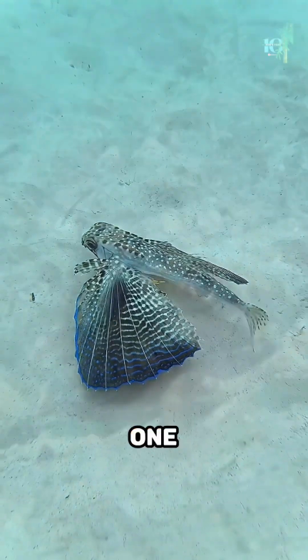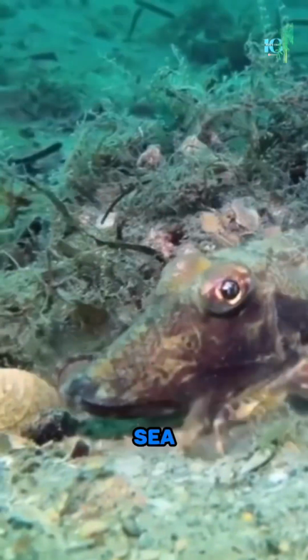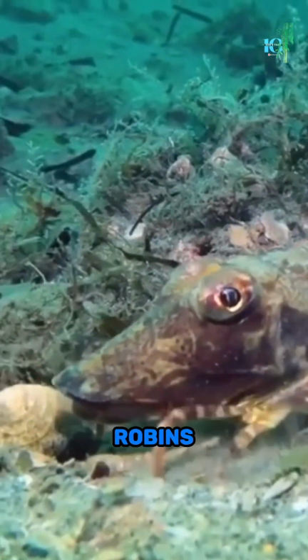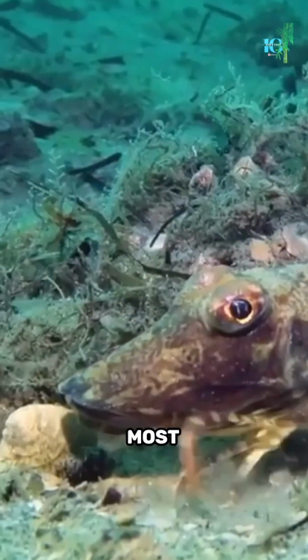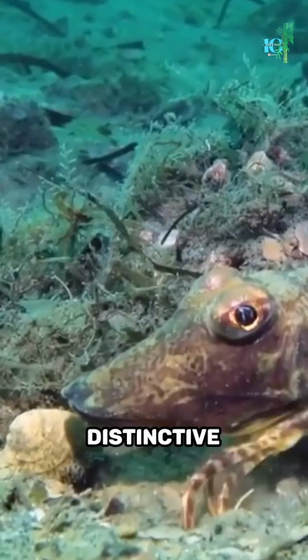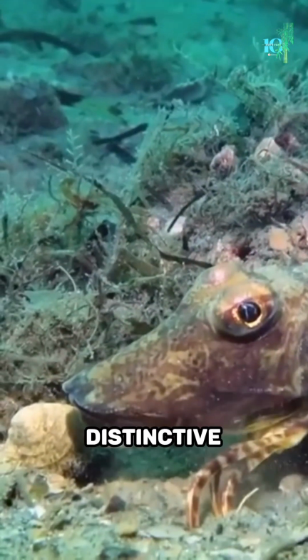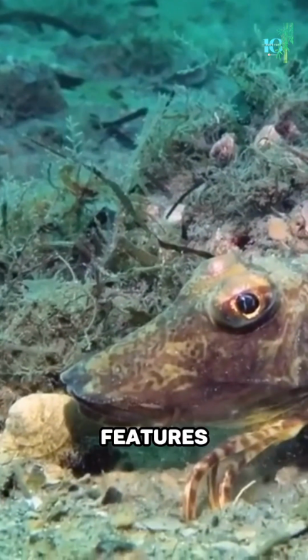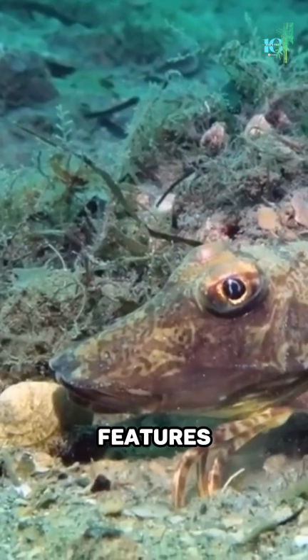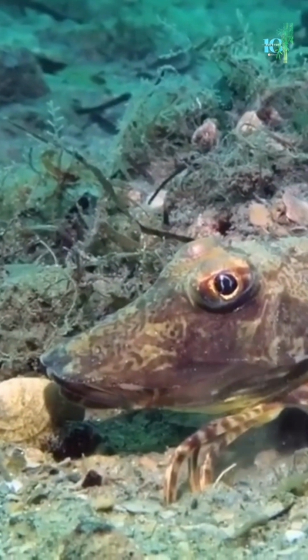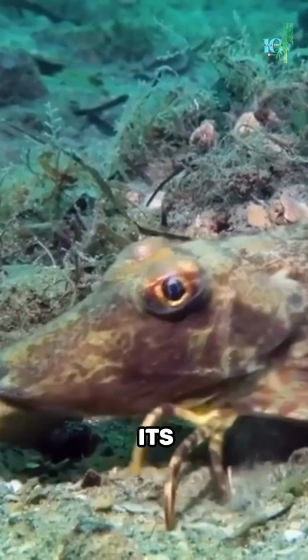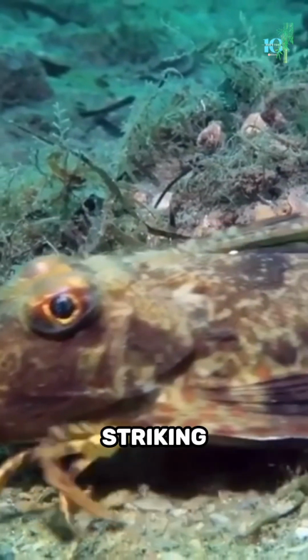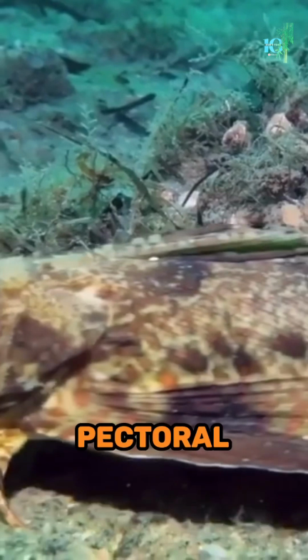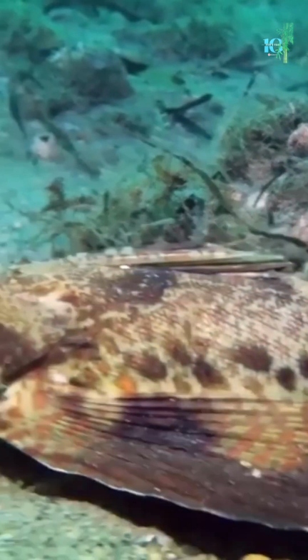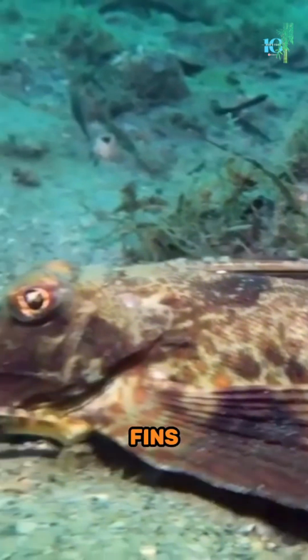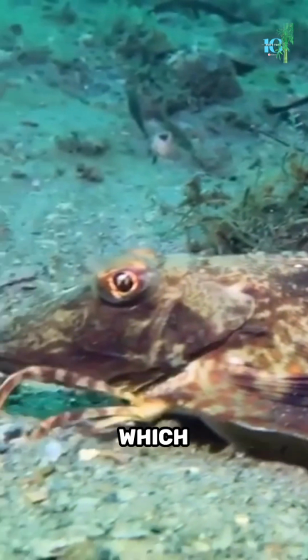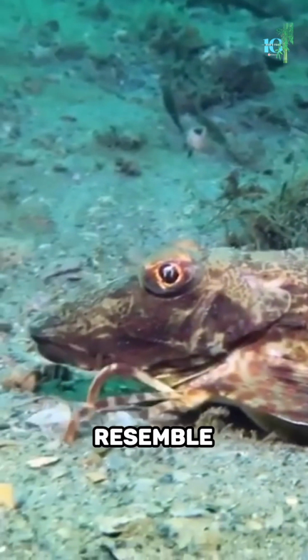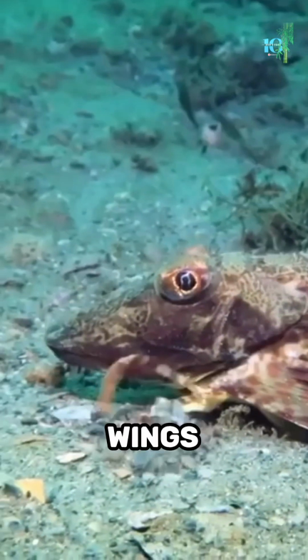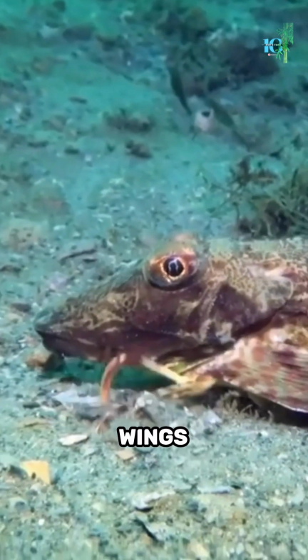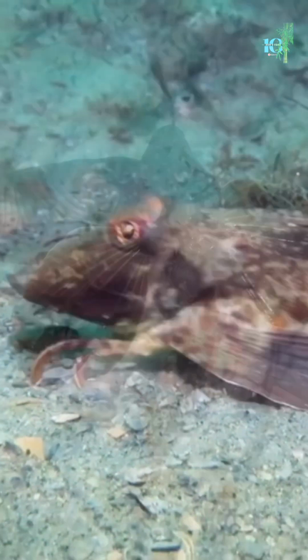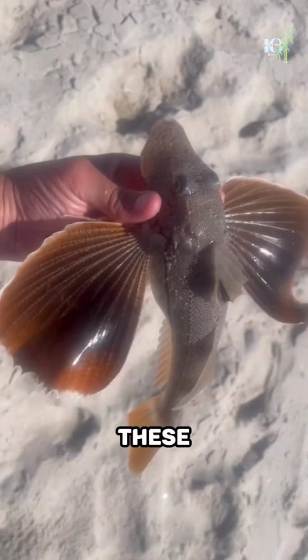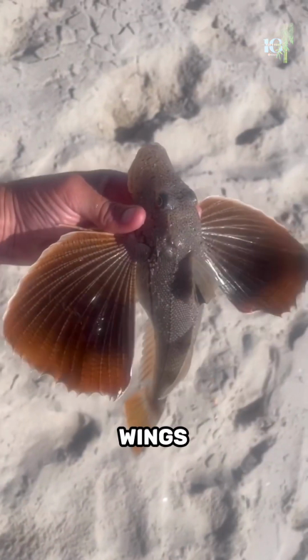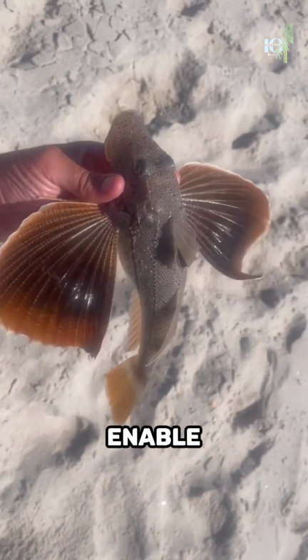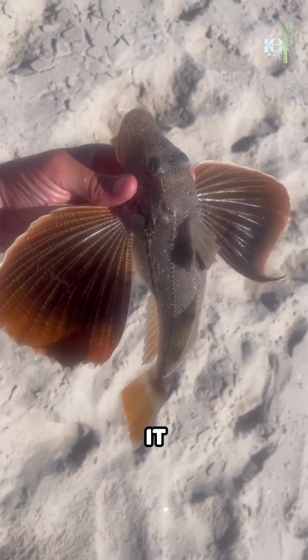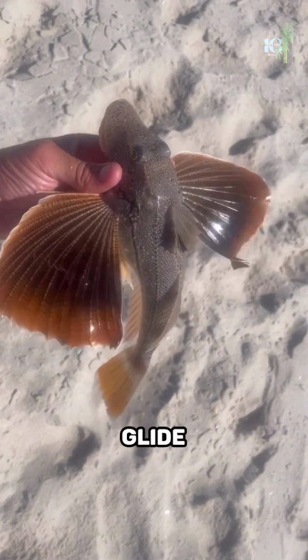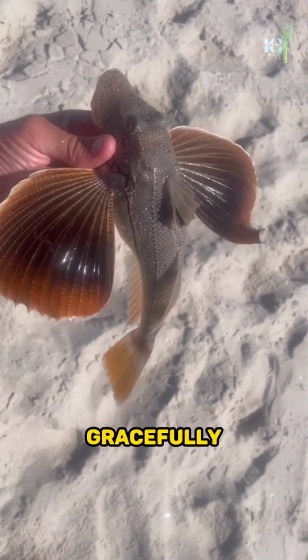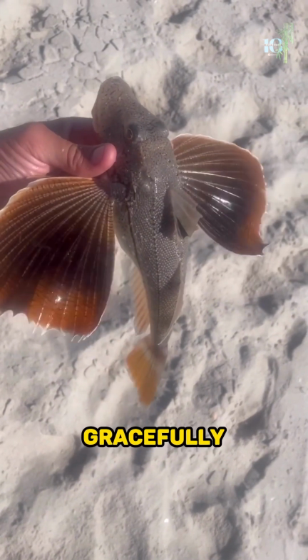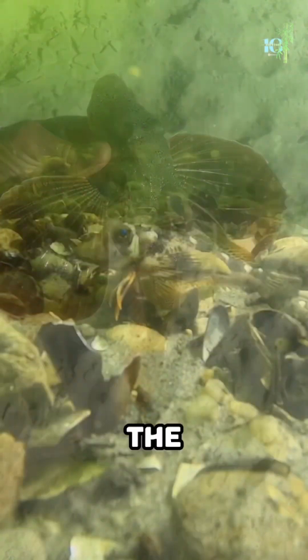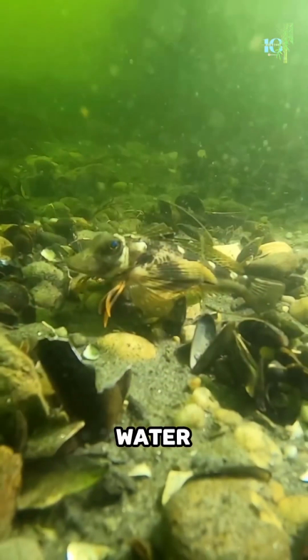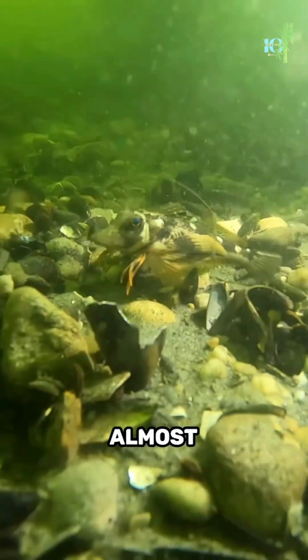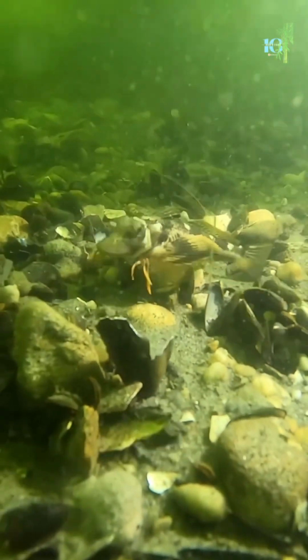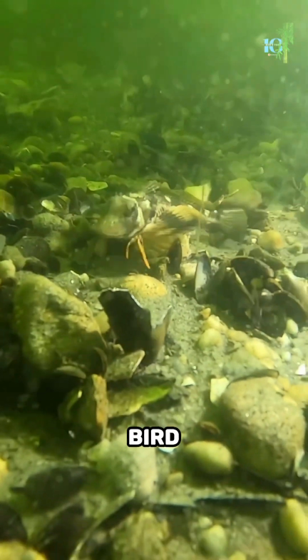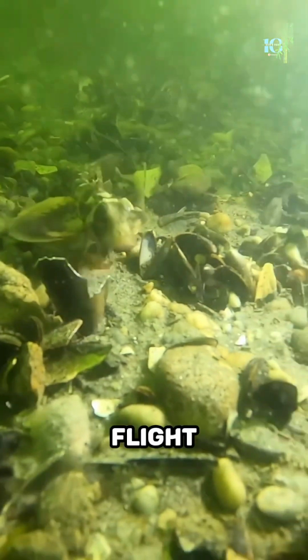One of the sea robin's most distinctive features is its striking pectoral fins, which resemble wings. These wings enable it to glide gracefully through the water, almost like a bird in flight.